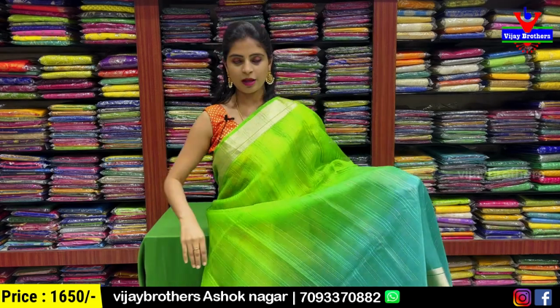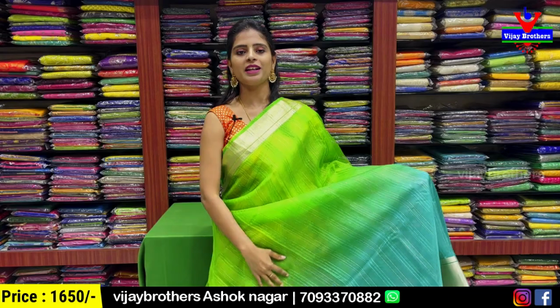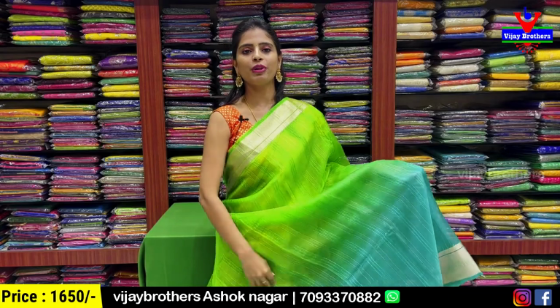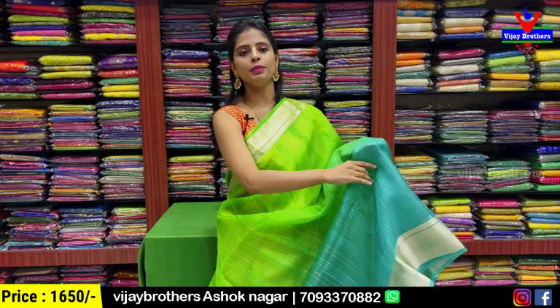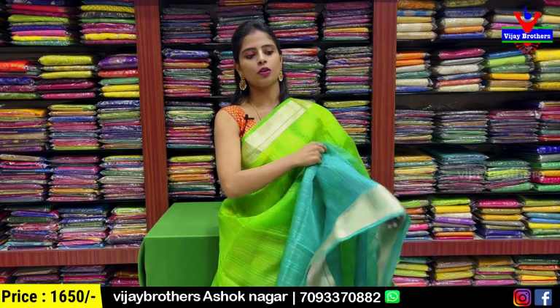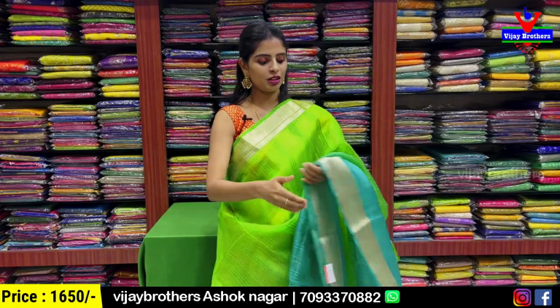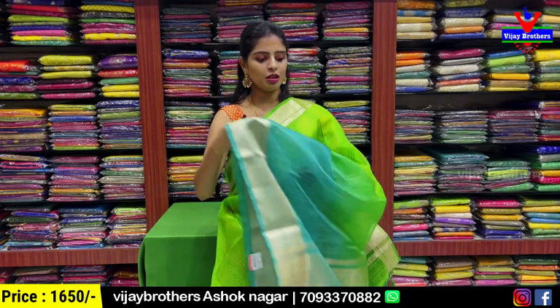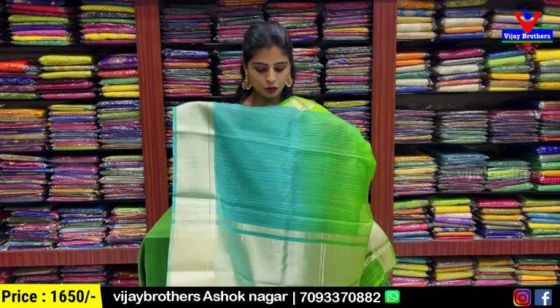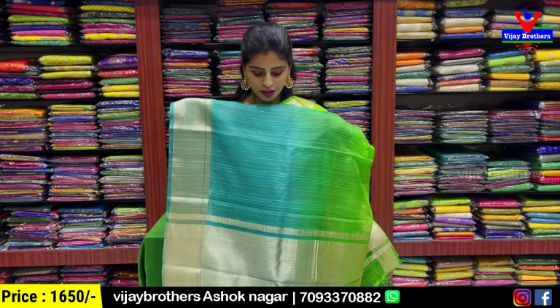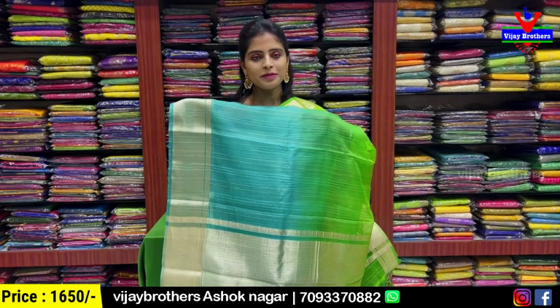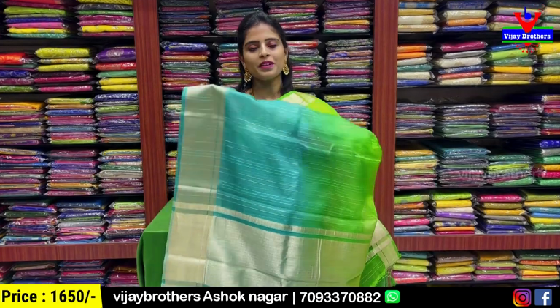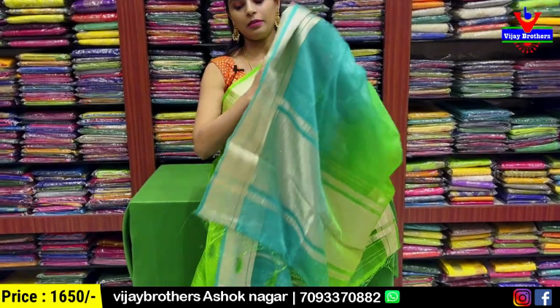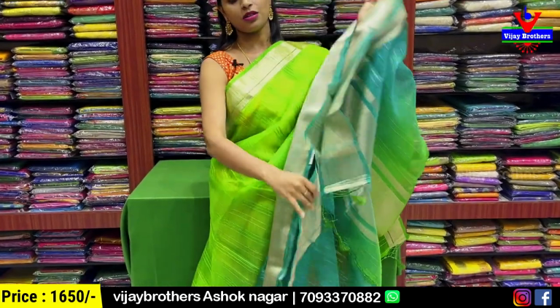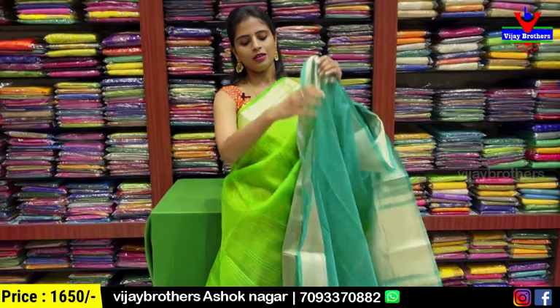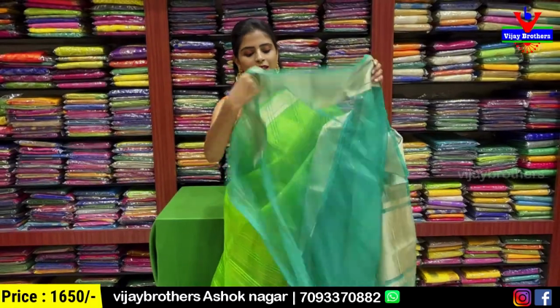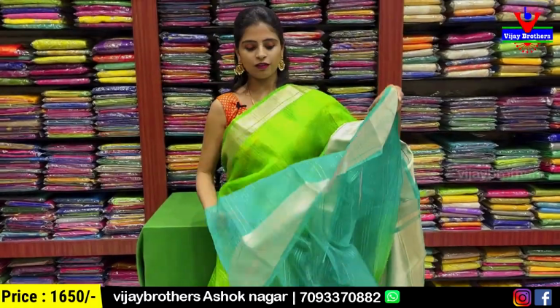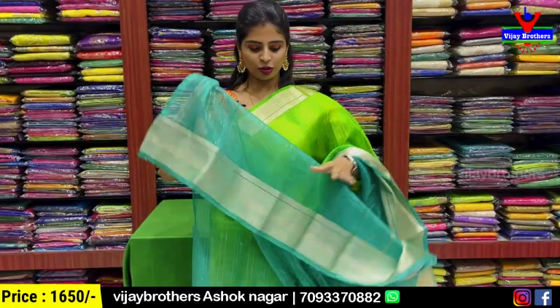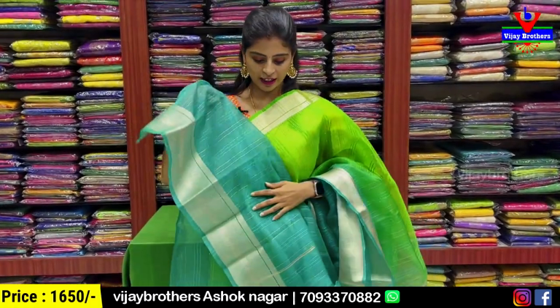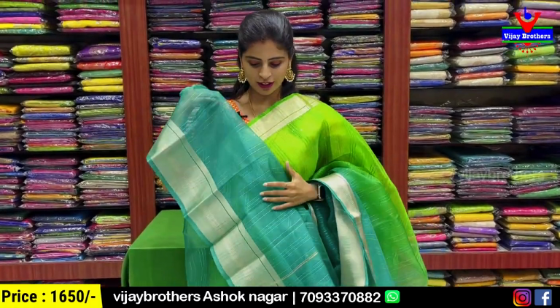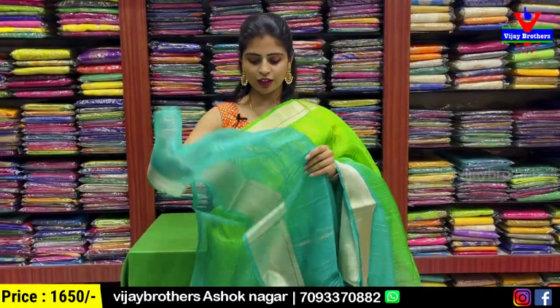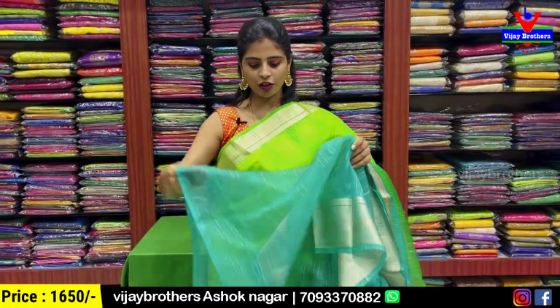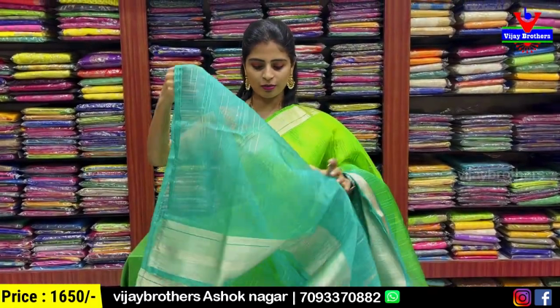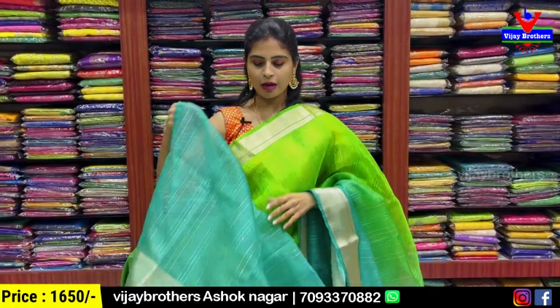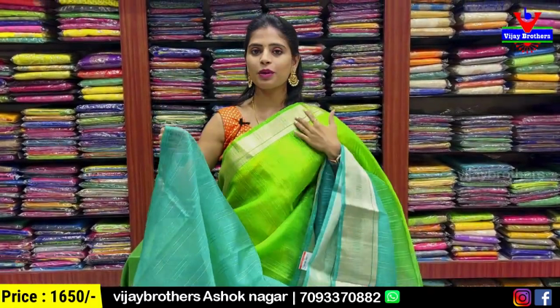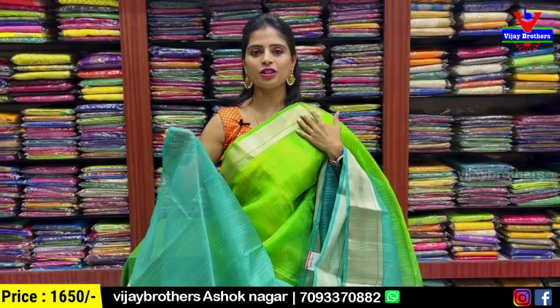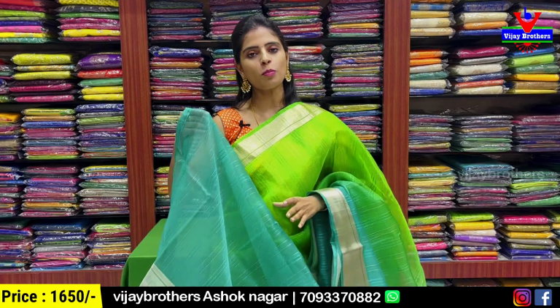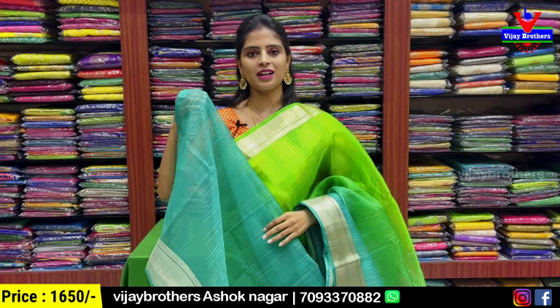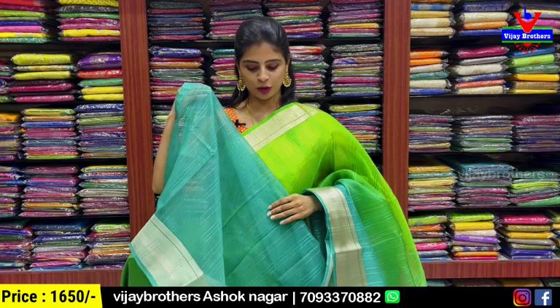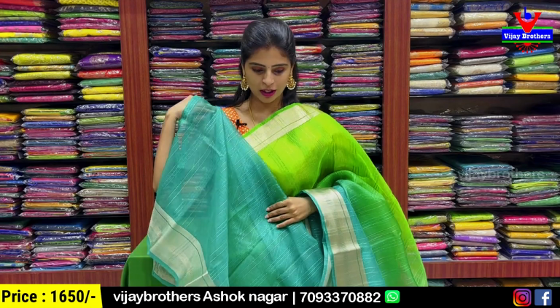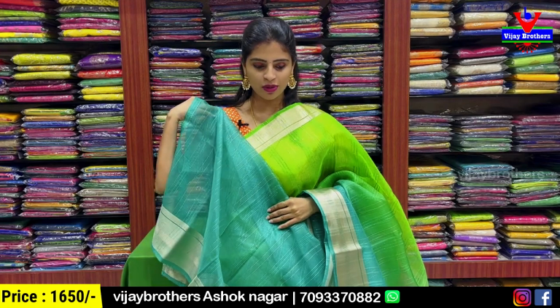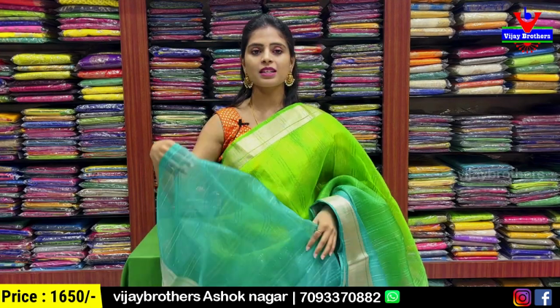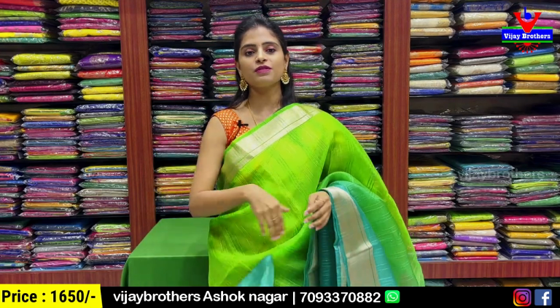The same dress in green with blue color combination. With this dress, a self-cloth blouse is included, contrasted on the shirt. This blouse is ₹1650.